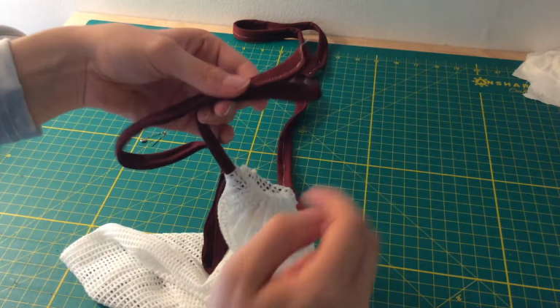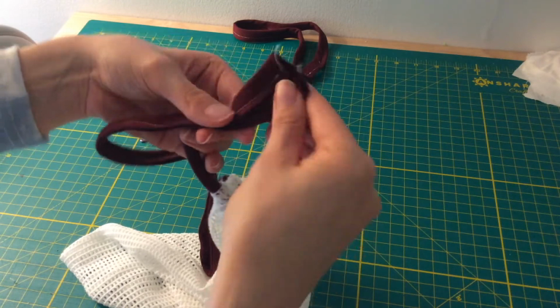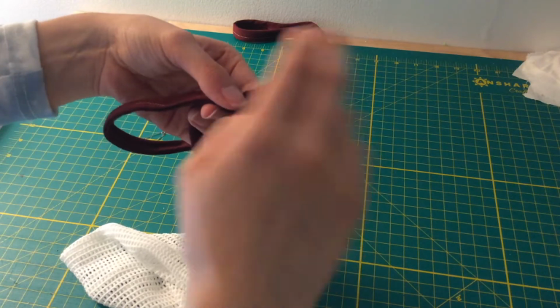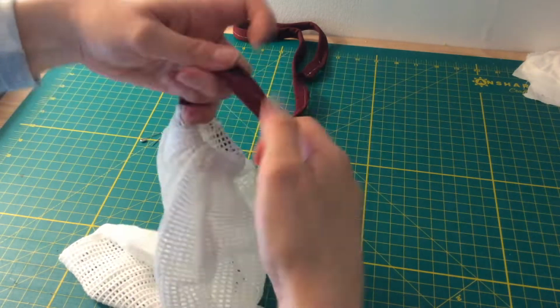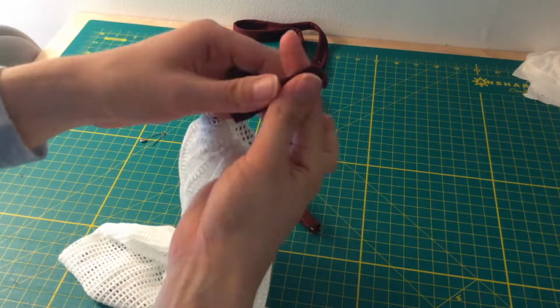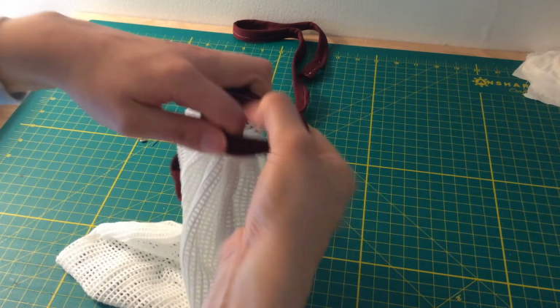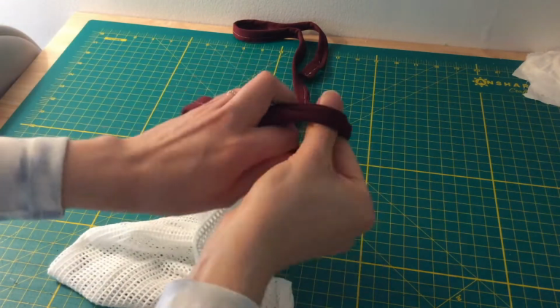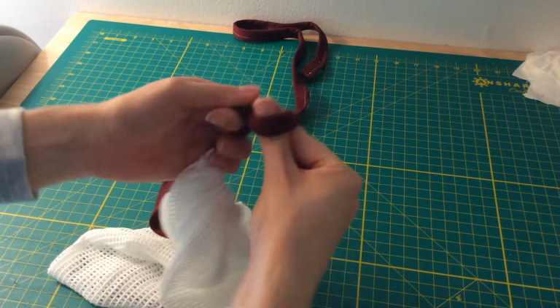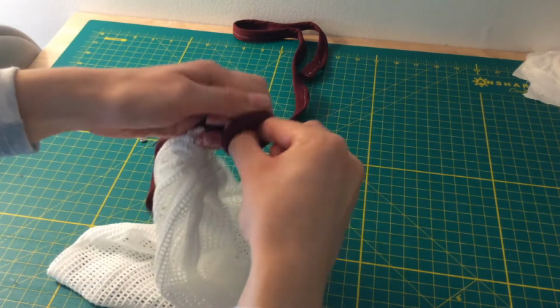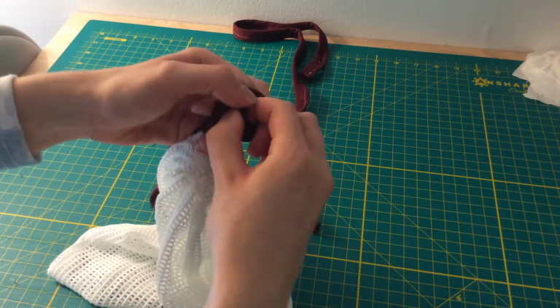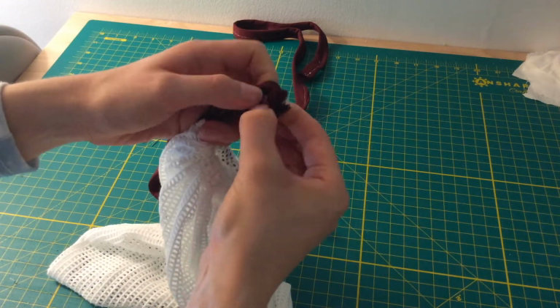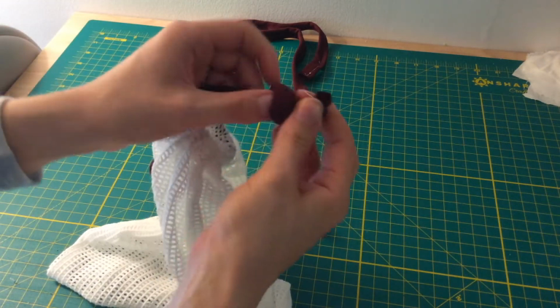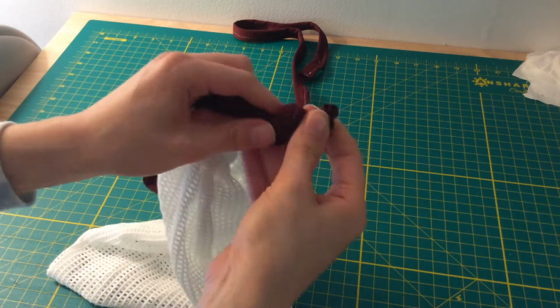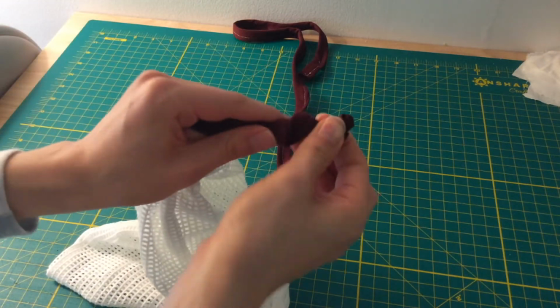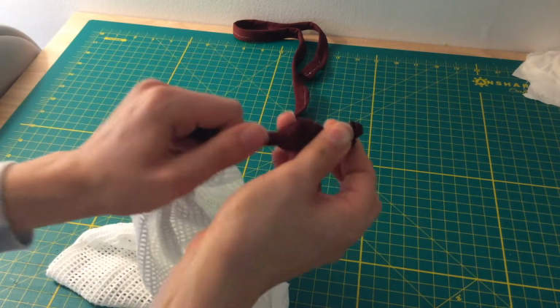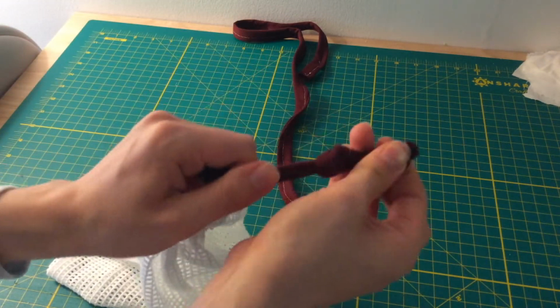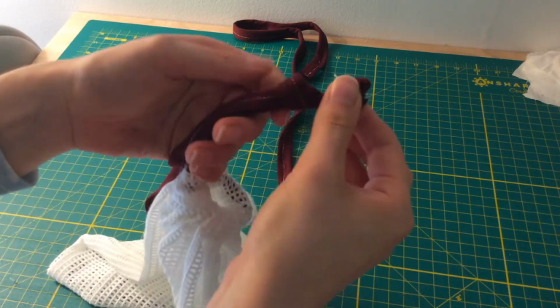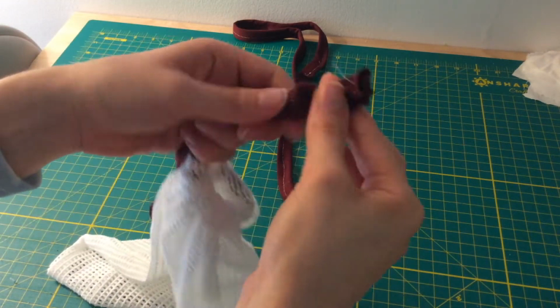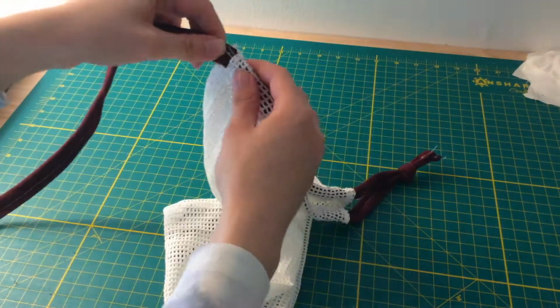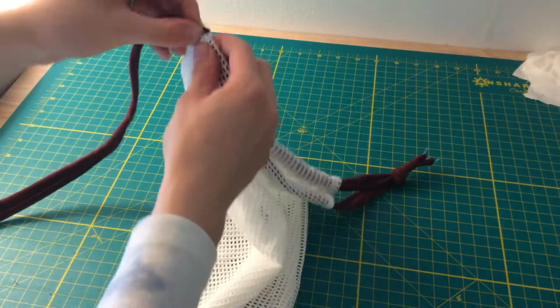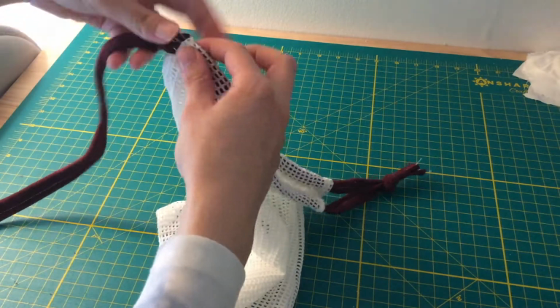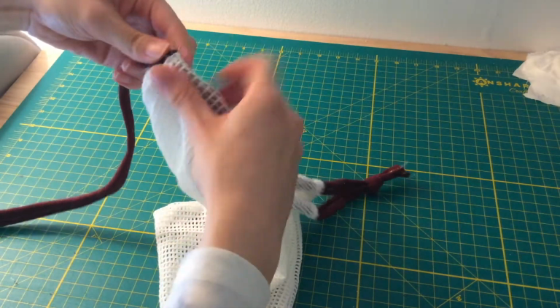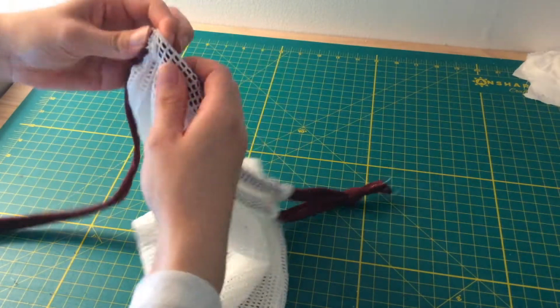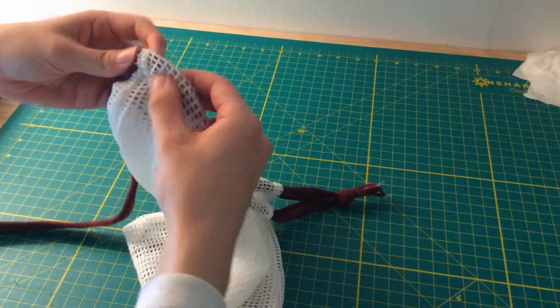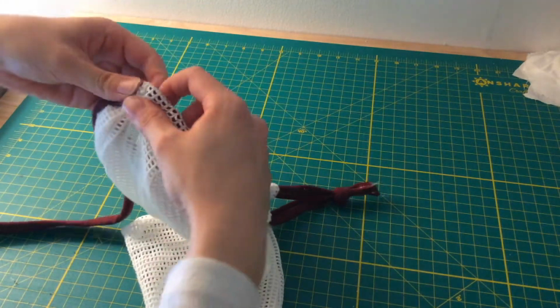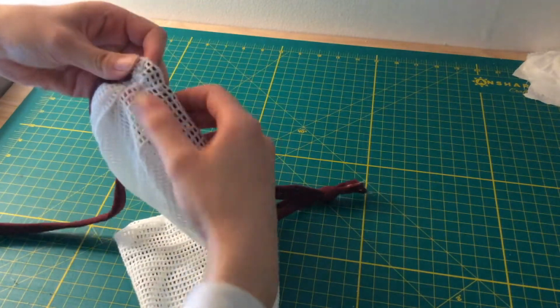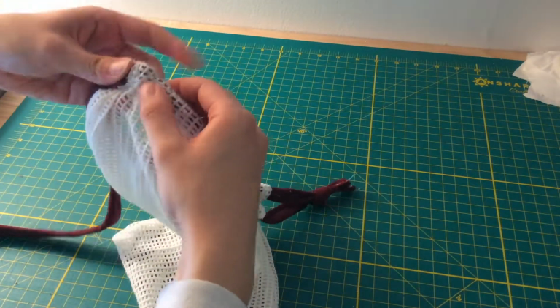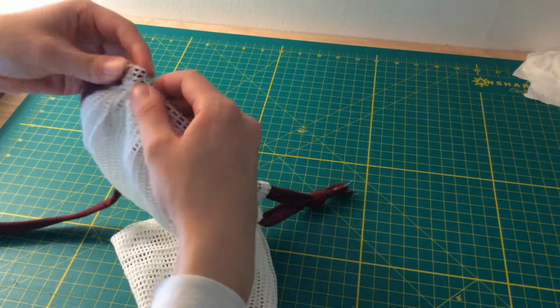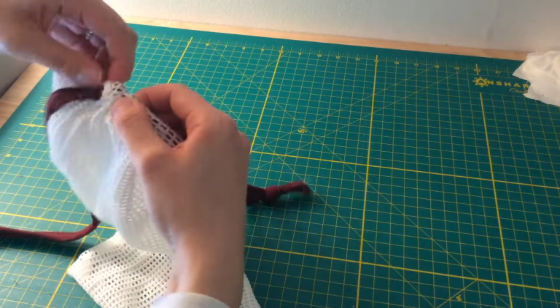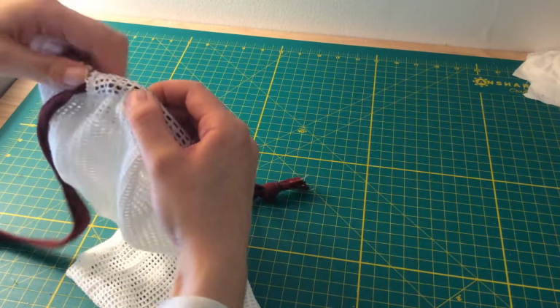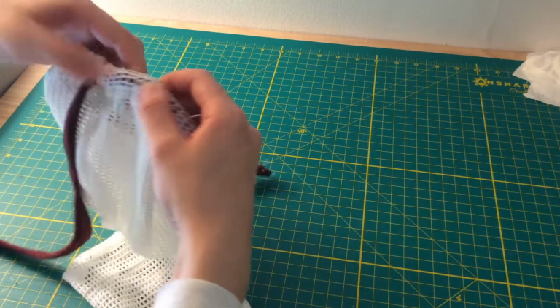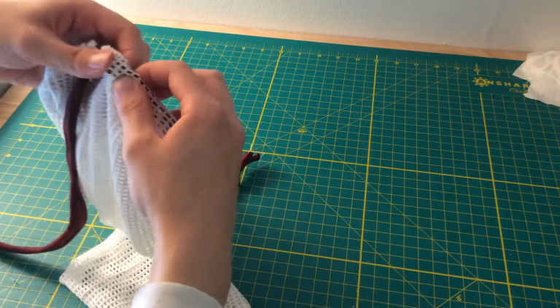Use a safety pin and bring it around each side. You can leave it after one drawstring or do both if you want to close it from both sides and have it extra secure.